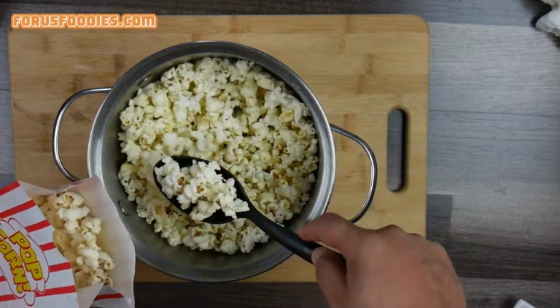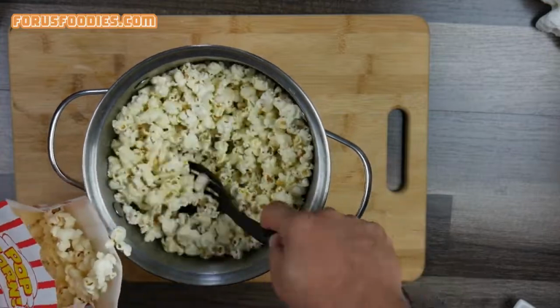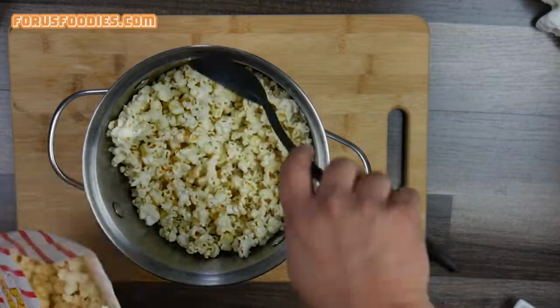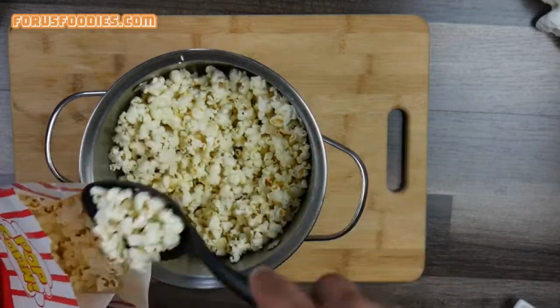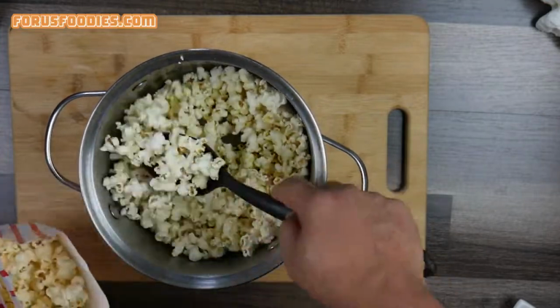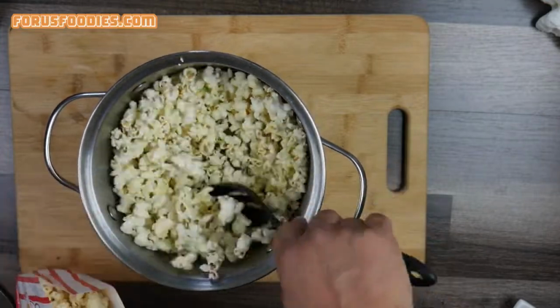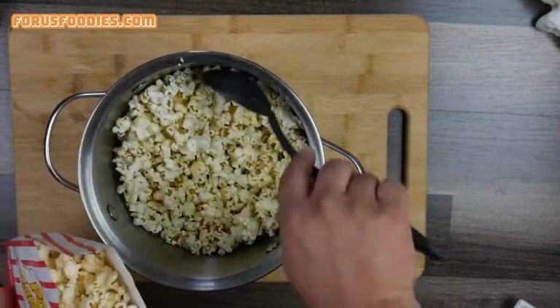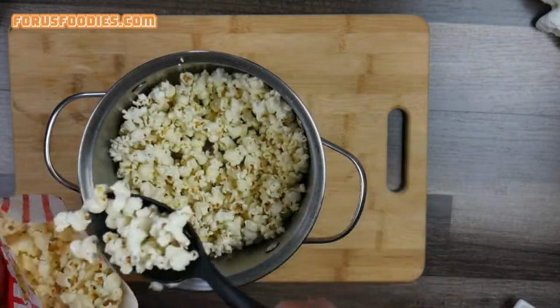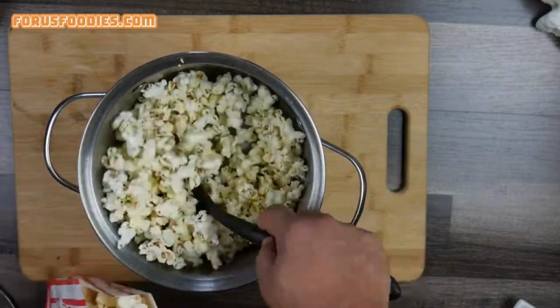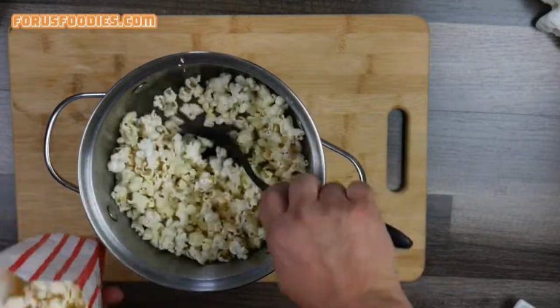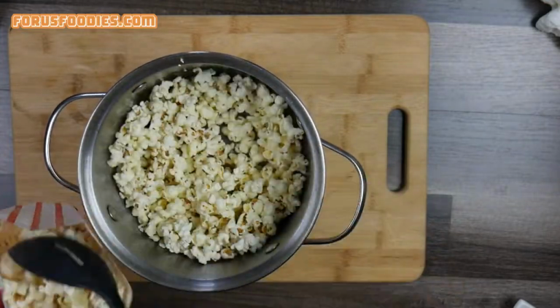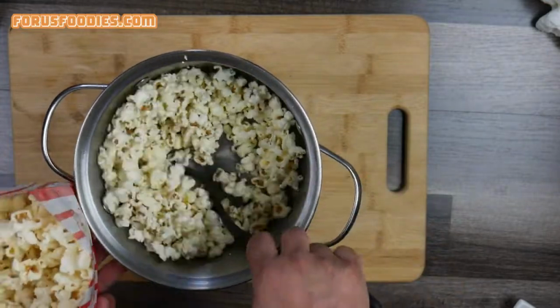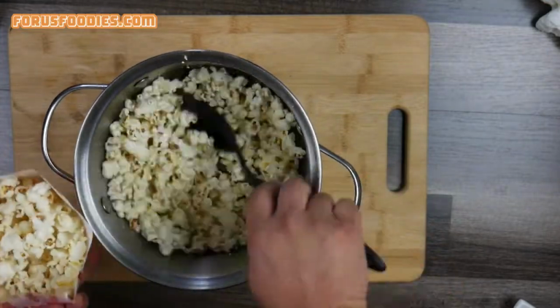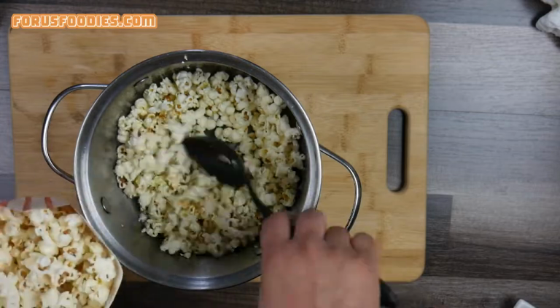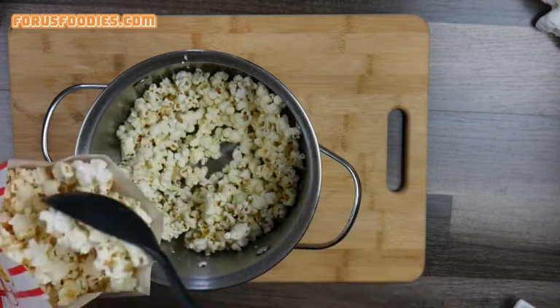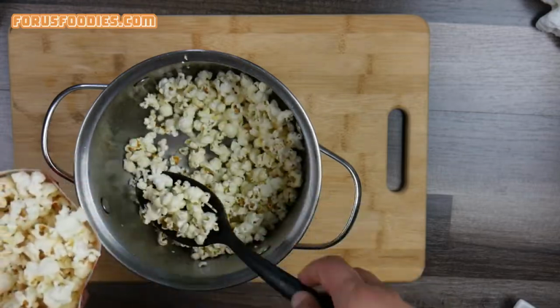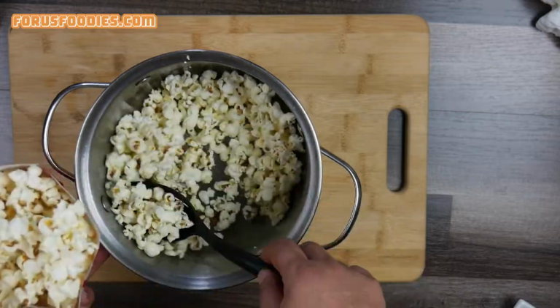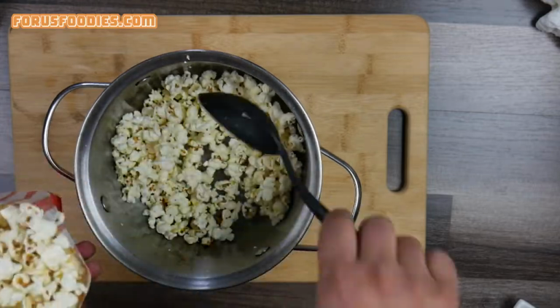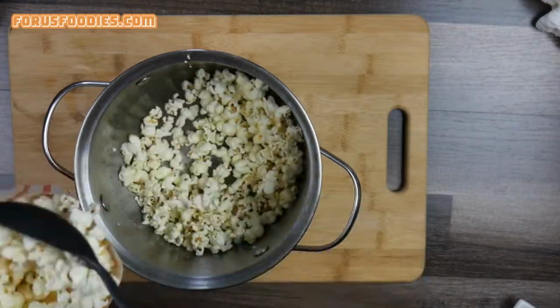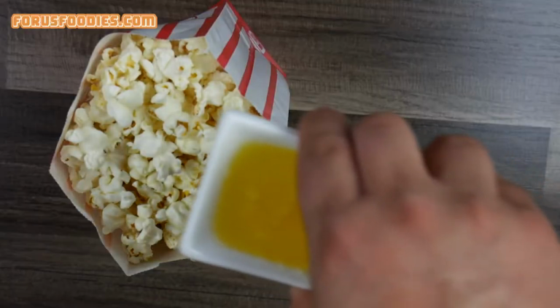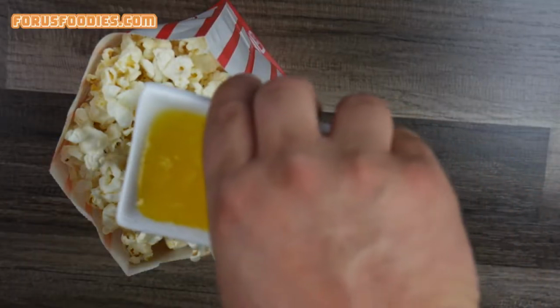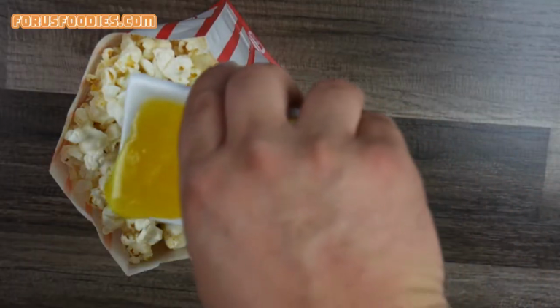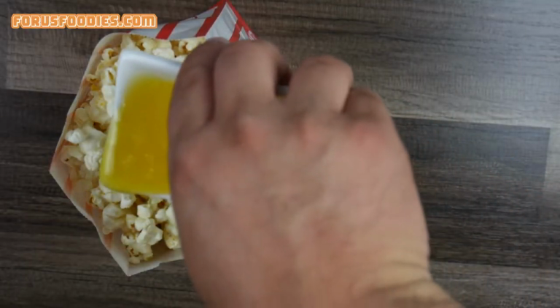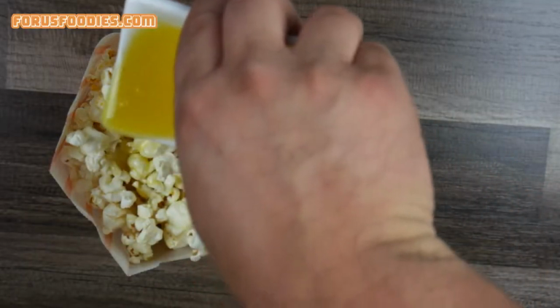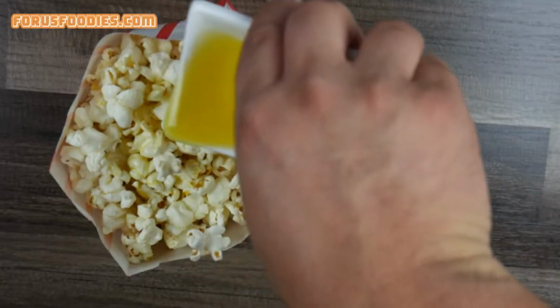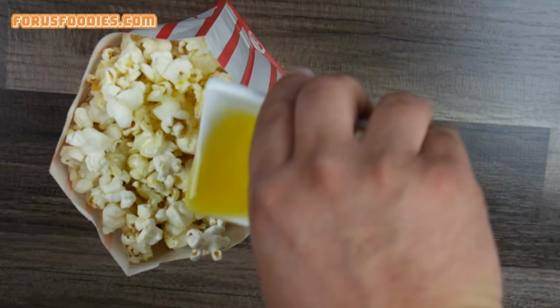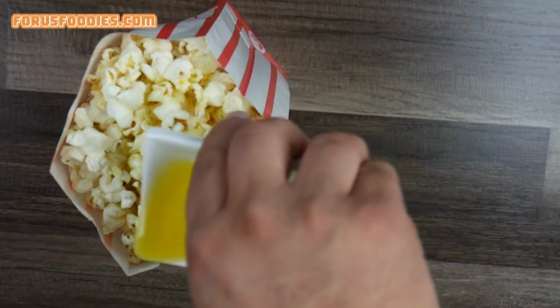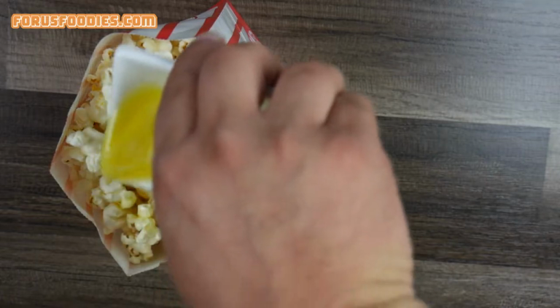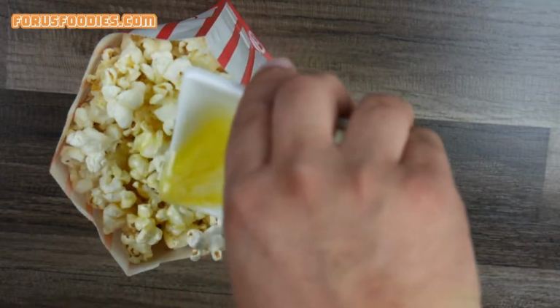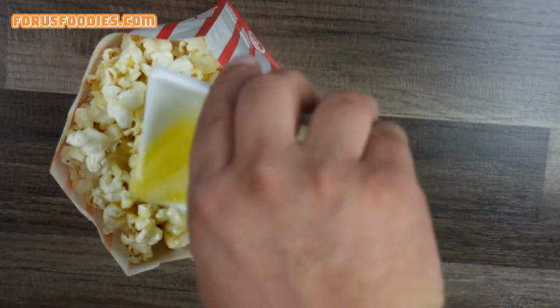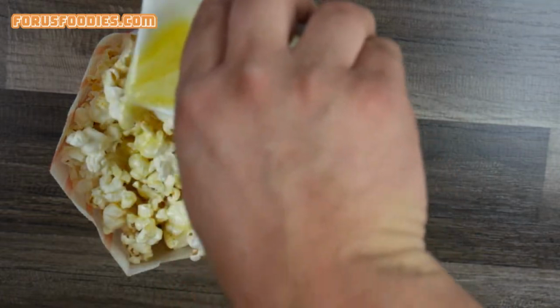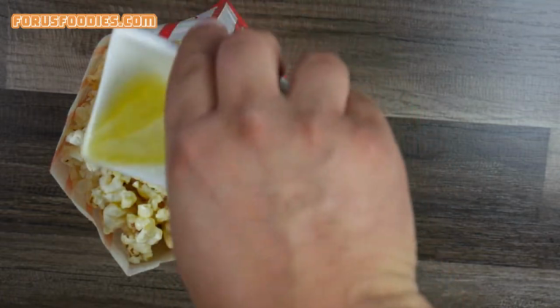I got these little popcorn bags from the store — they had popcorn and I grabbed a few extra bags. After that's done, go ahead and melt some butter, pour it over your popcorn, and serve.